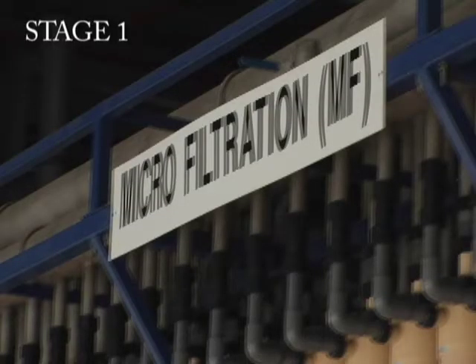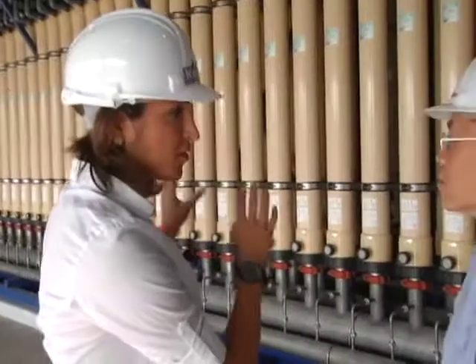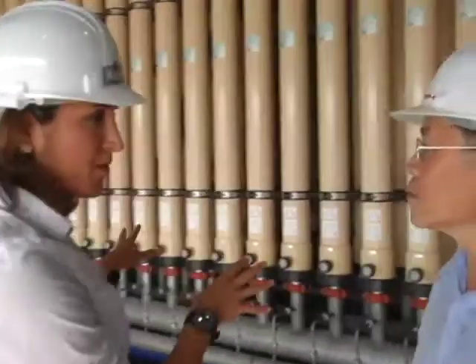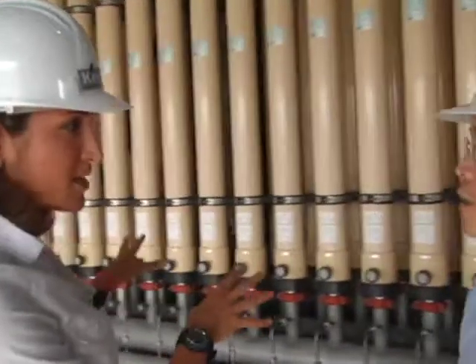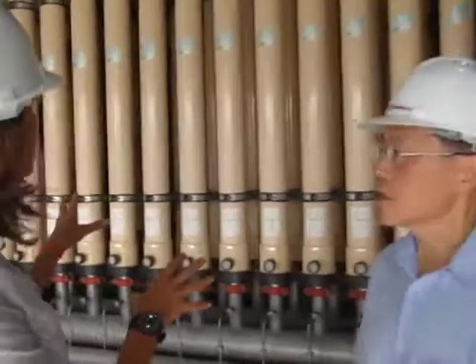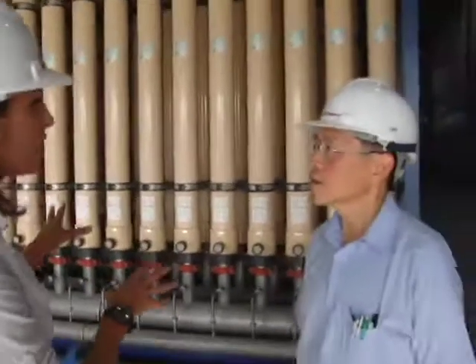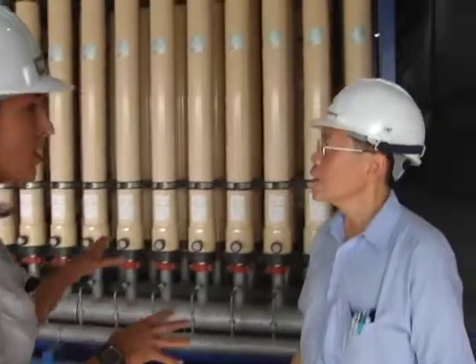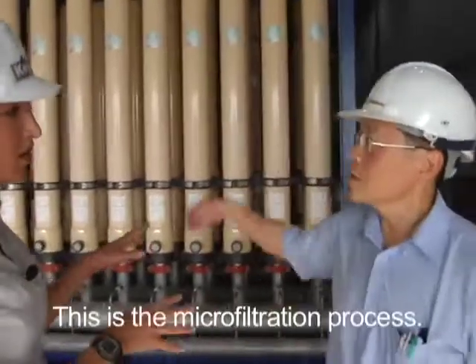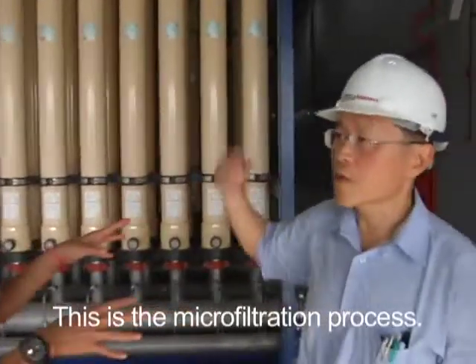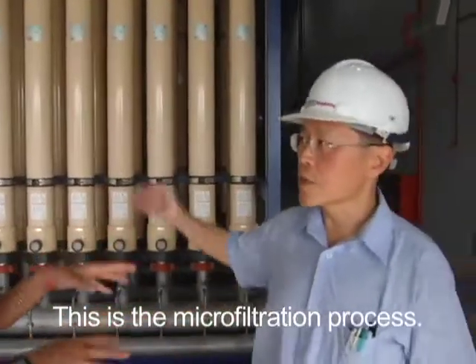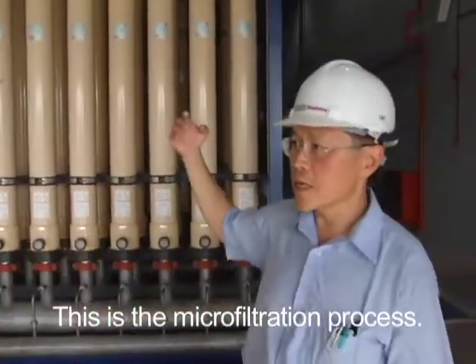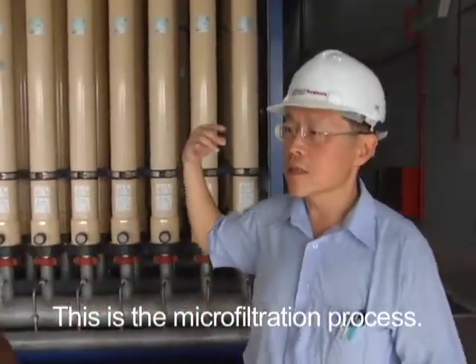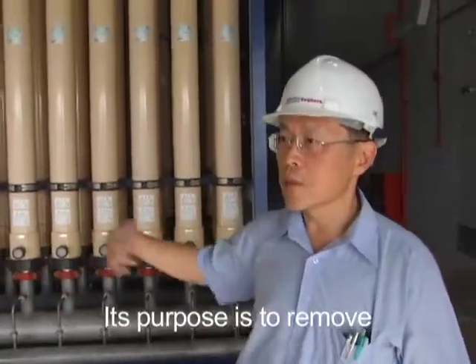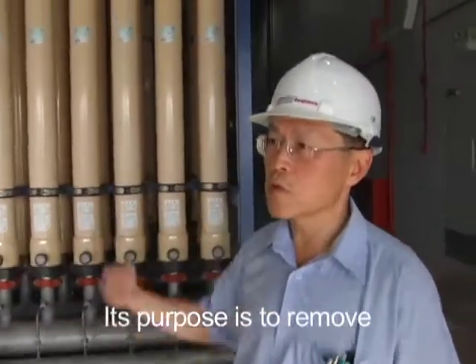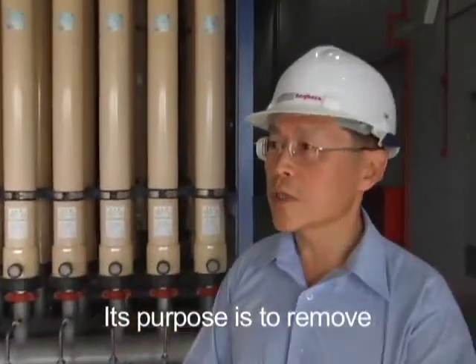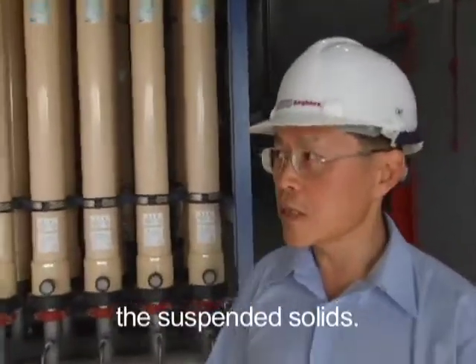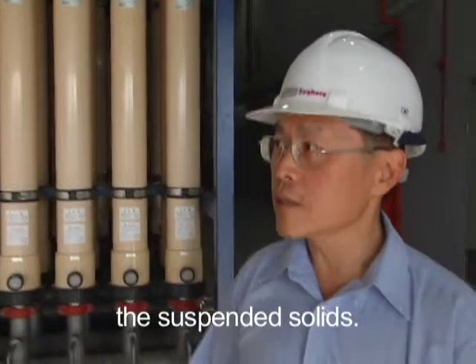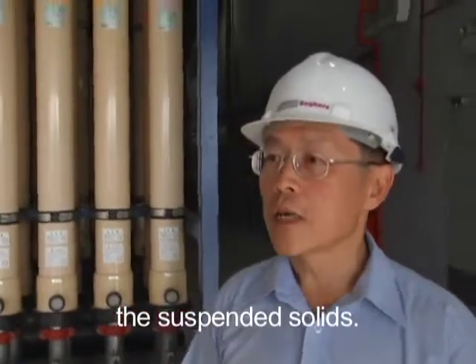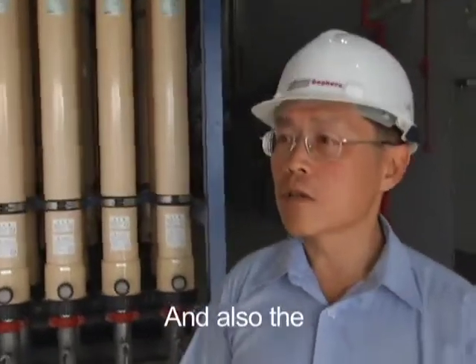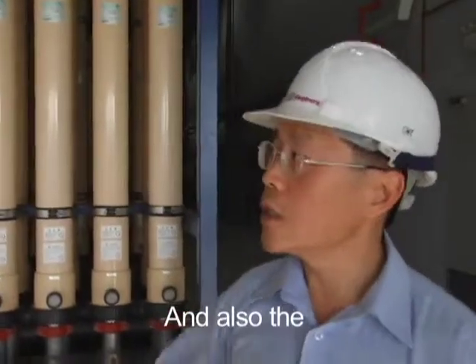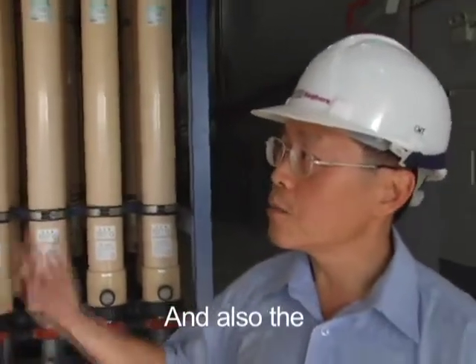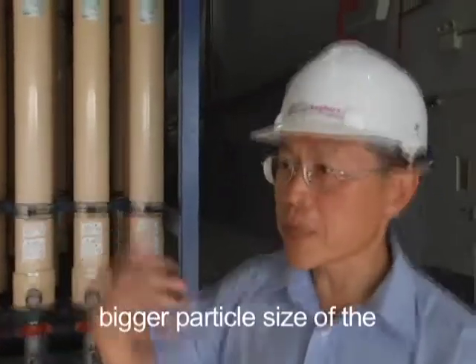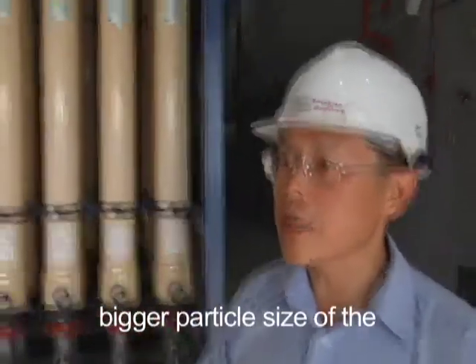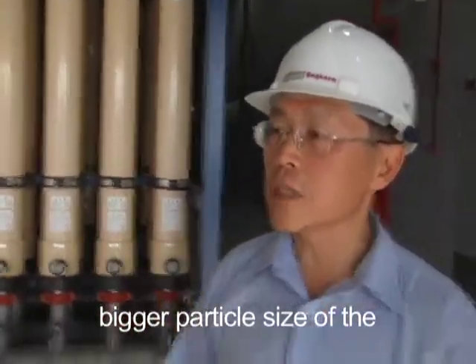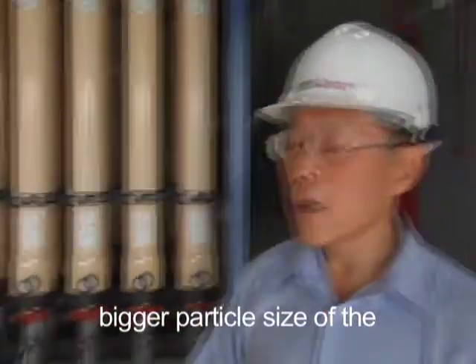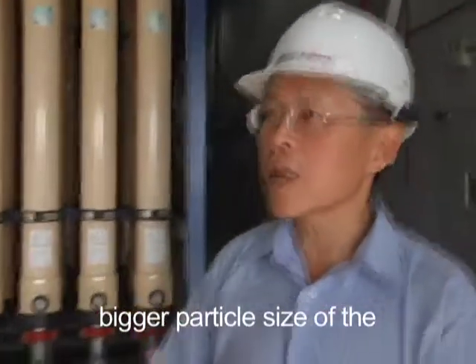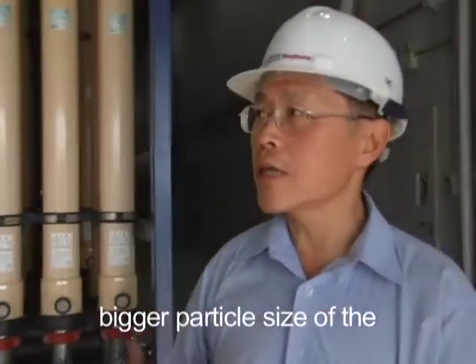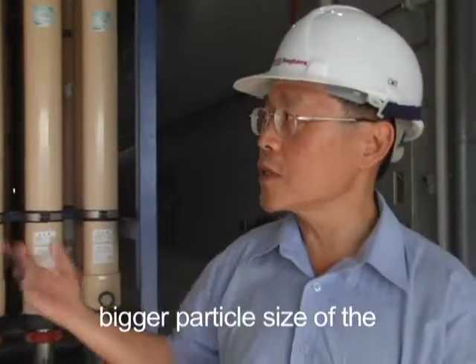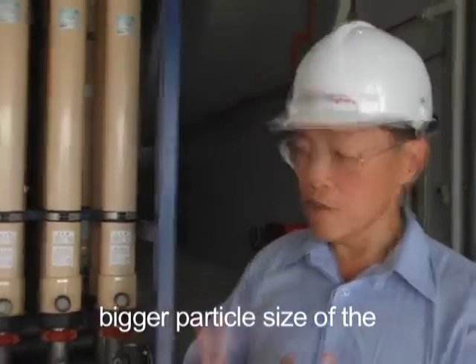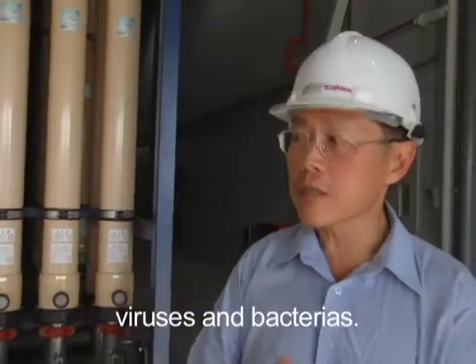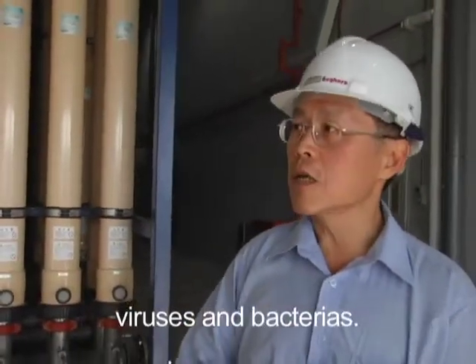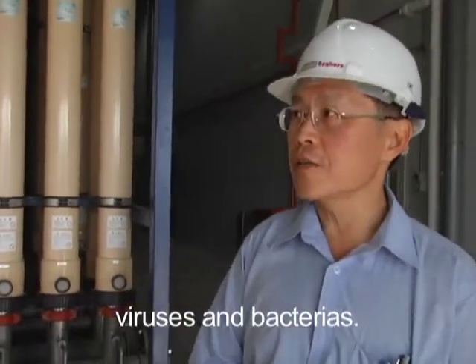So this is the first step of your process. So what do you do here? This is a micro-filtration process. Its purpose is to remove the suspended solids and also the bigger particle size of the viruses and bacteria.